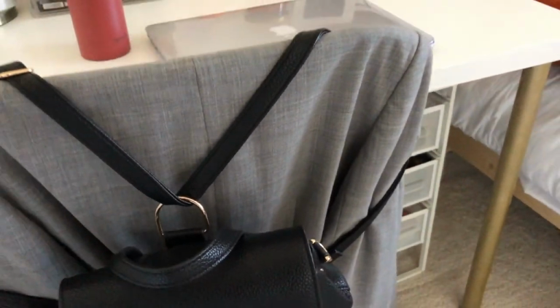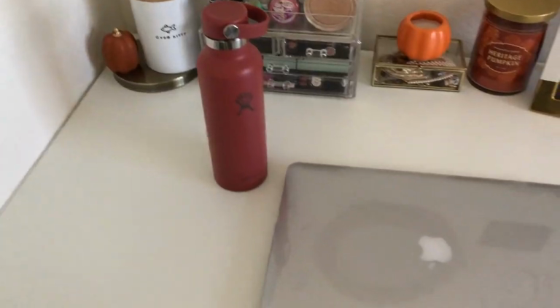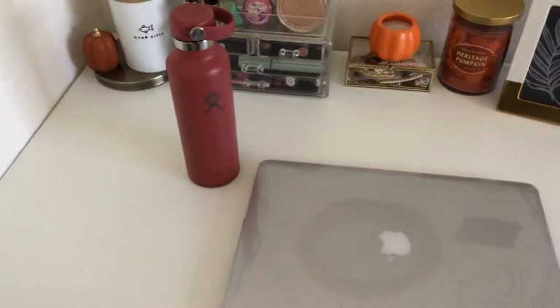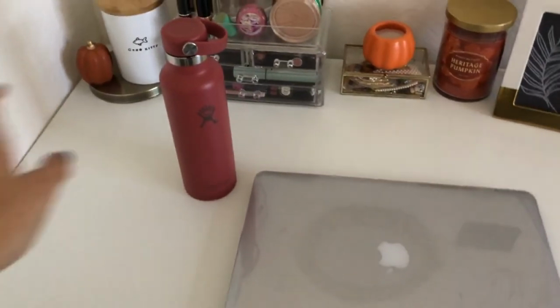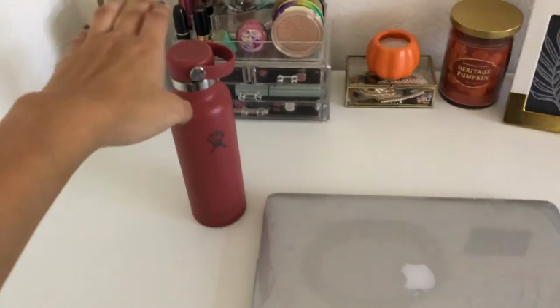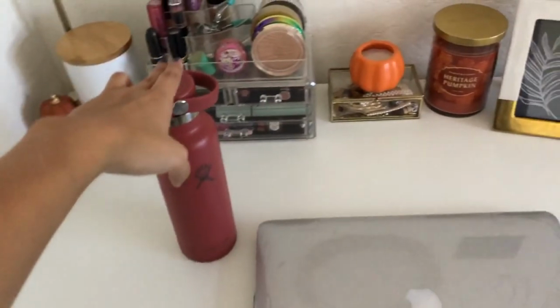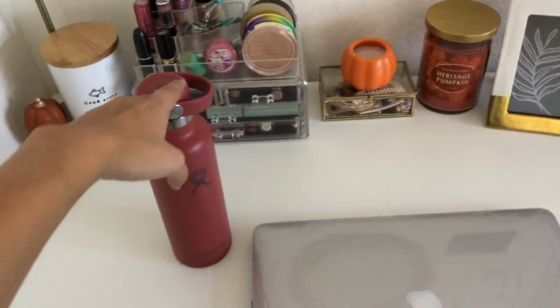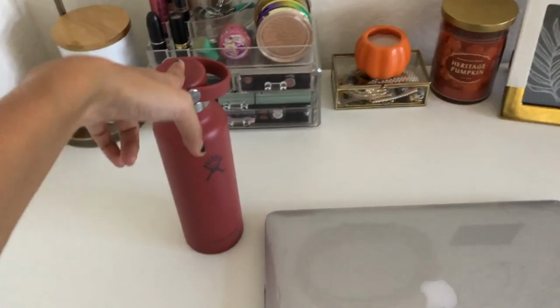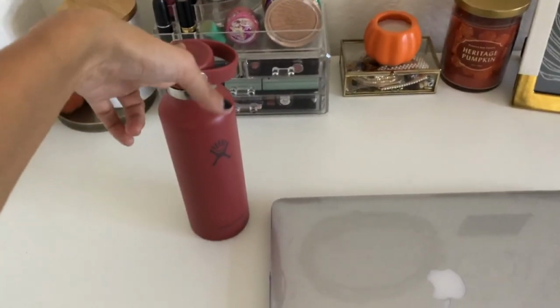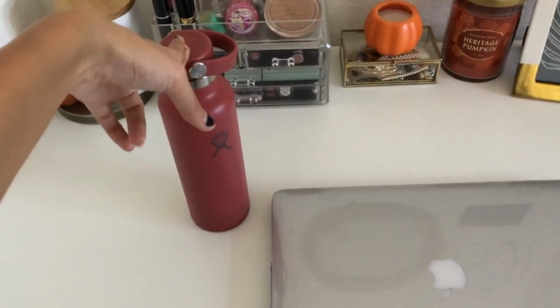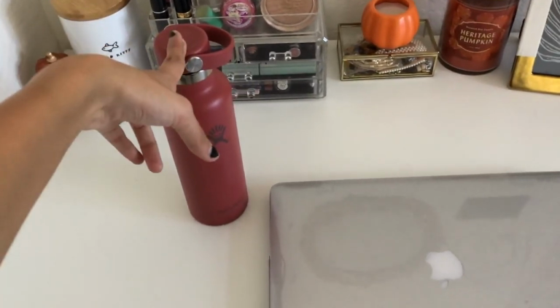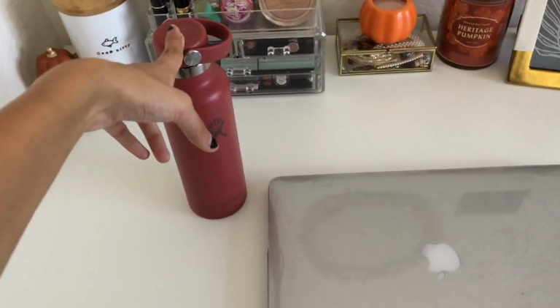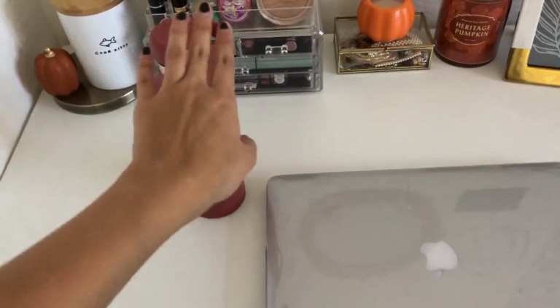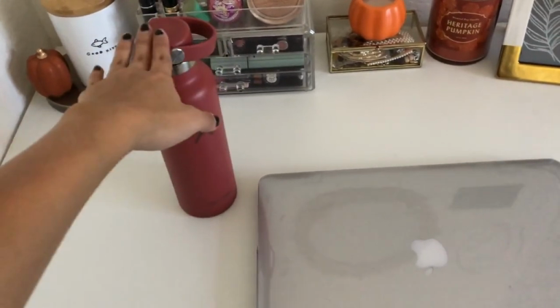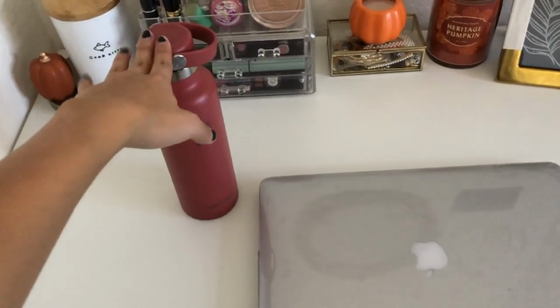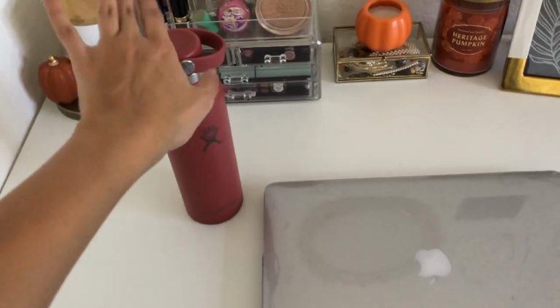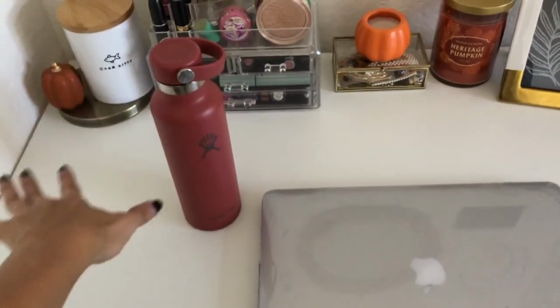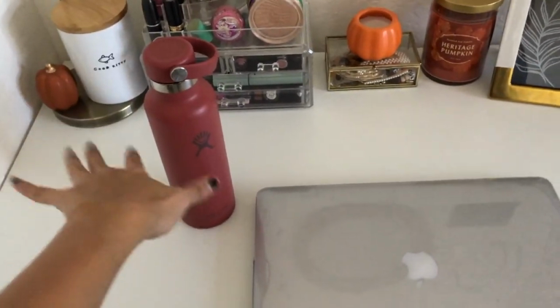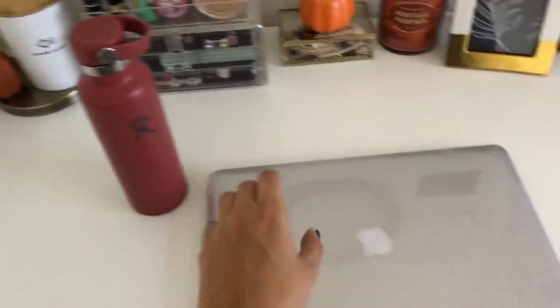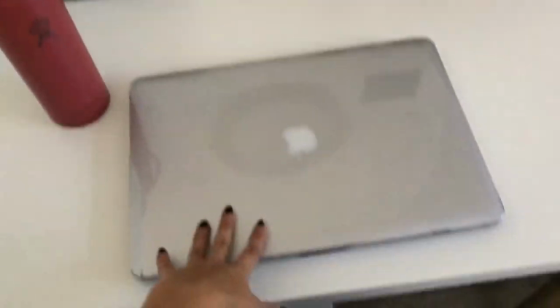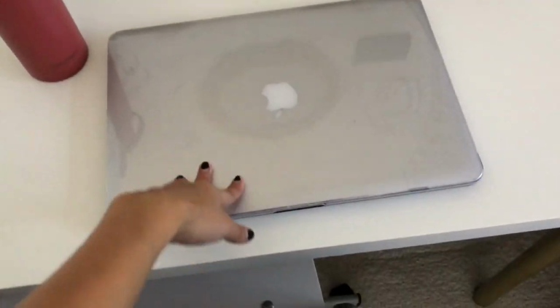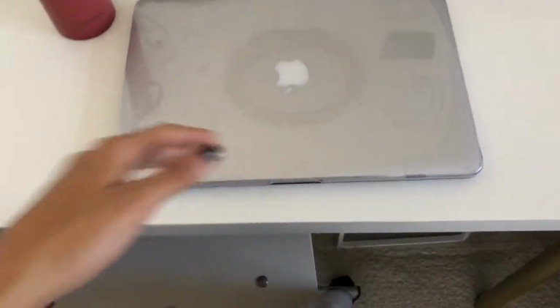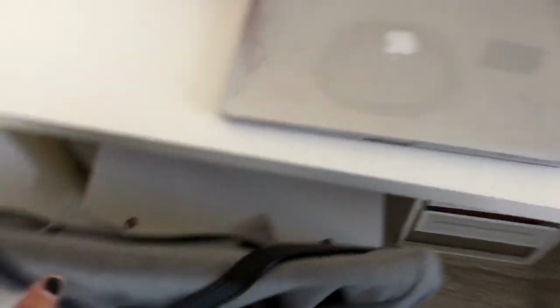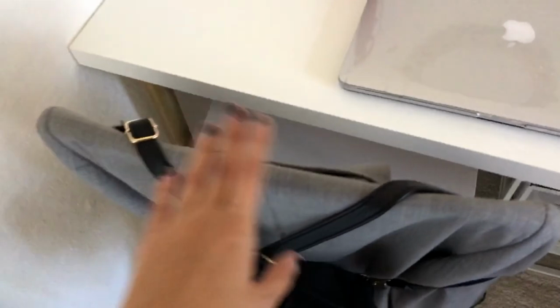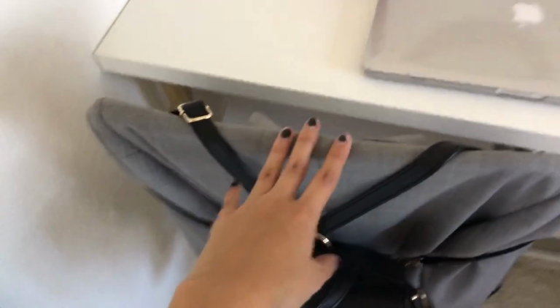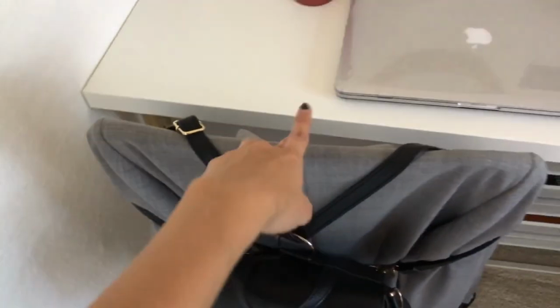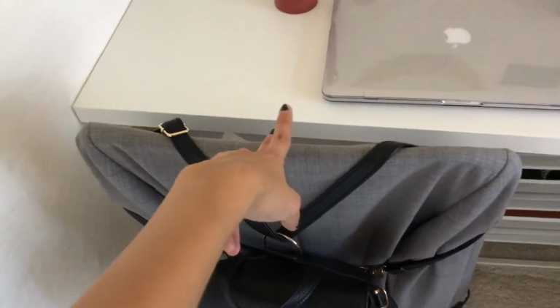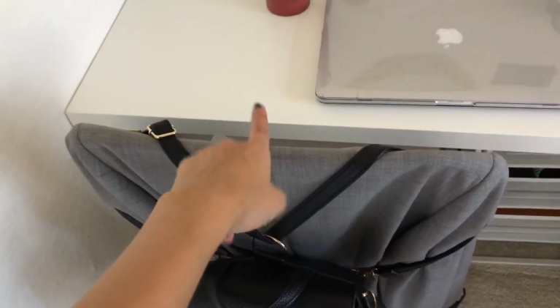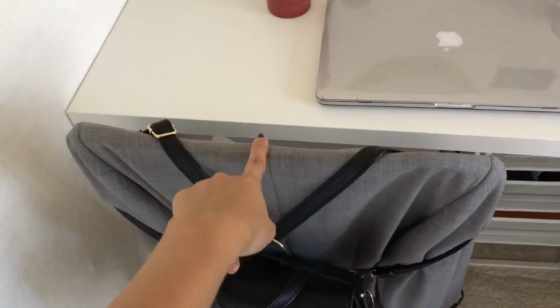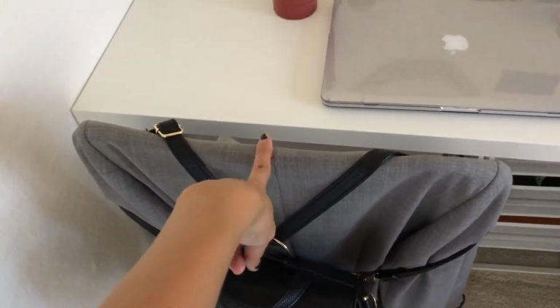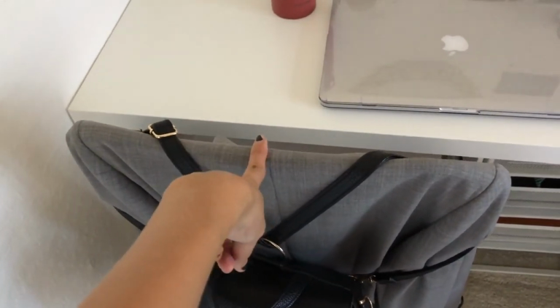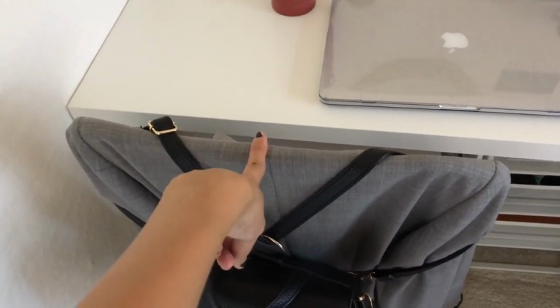On my desk I have my Hydro Flask, which I just got and love because it's such a fall color, and my laptop. On my chair I keep a blazer I got from Goodwill.